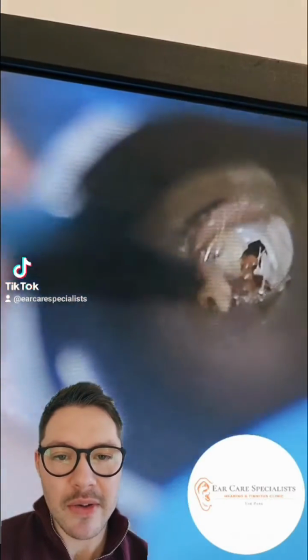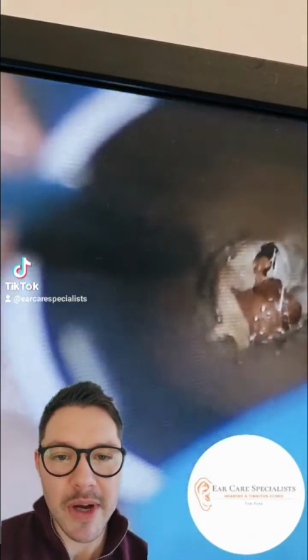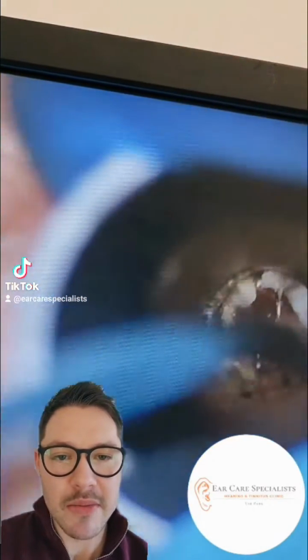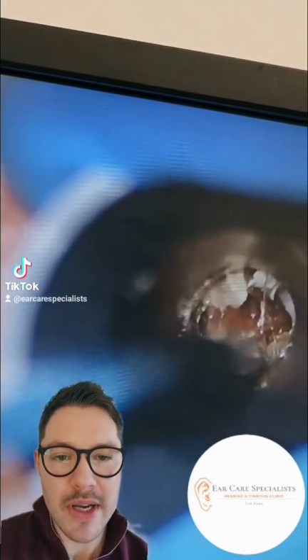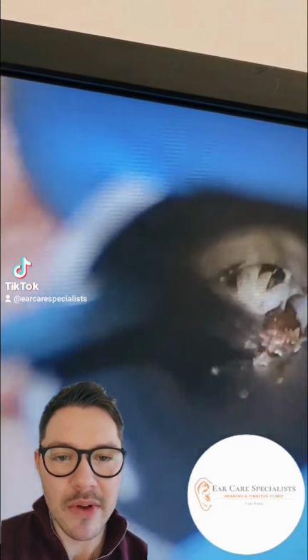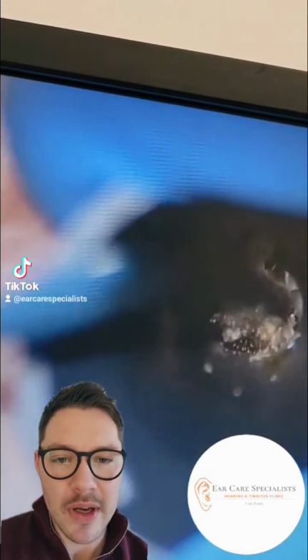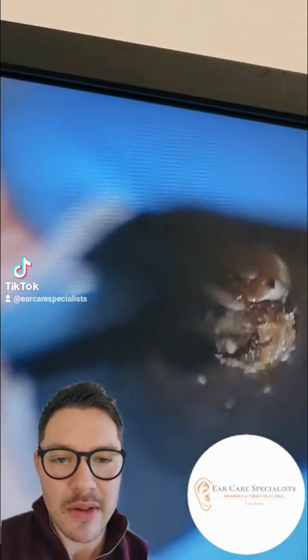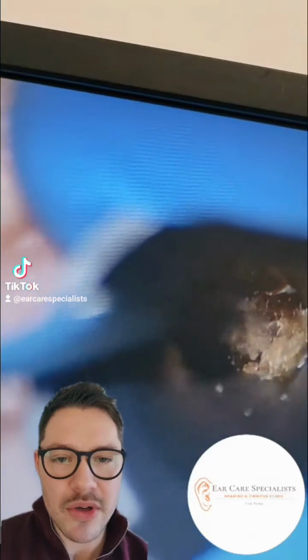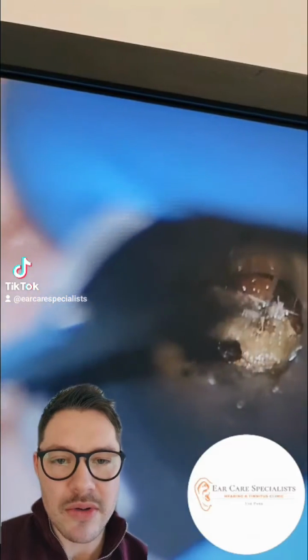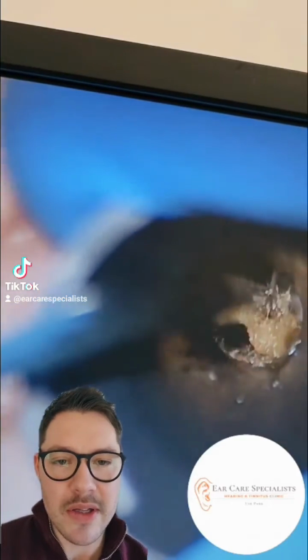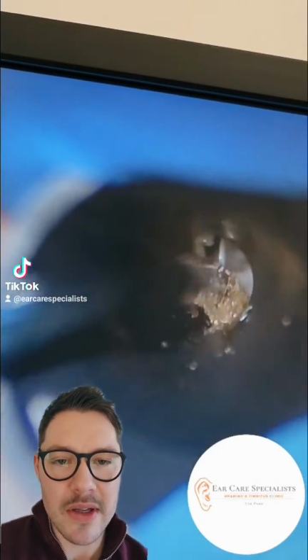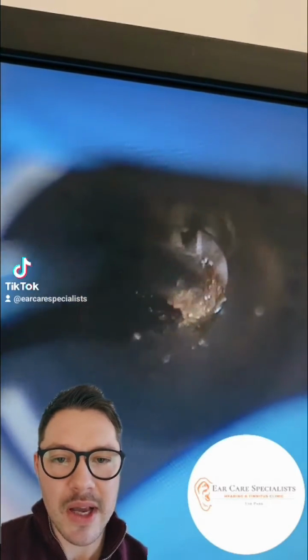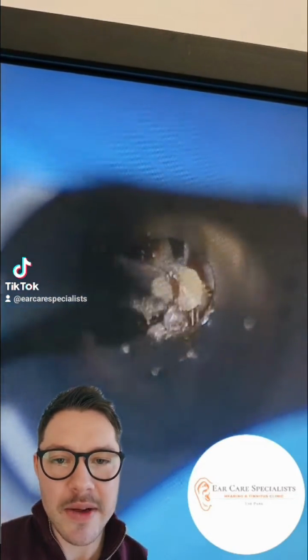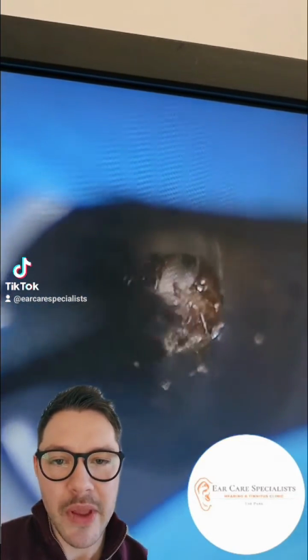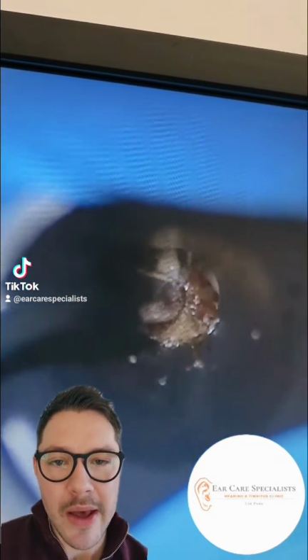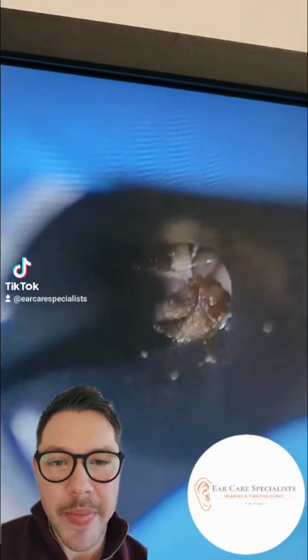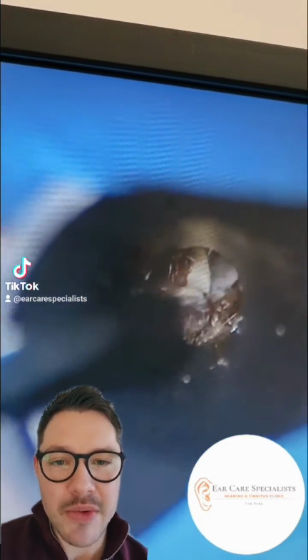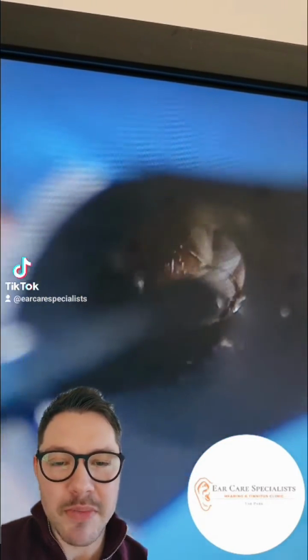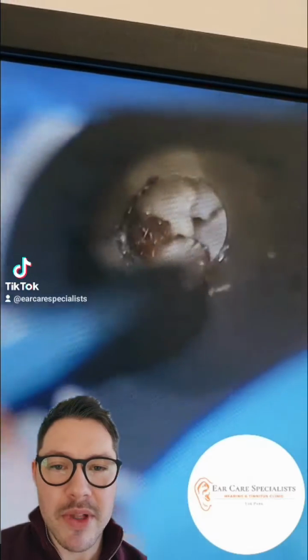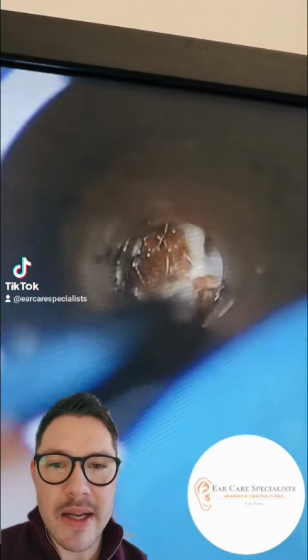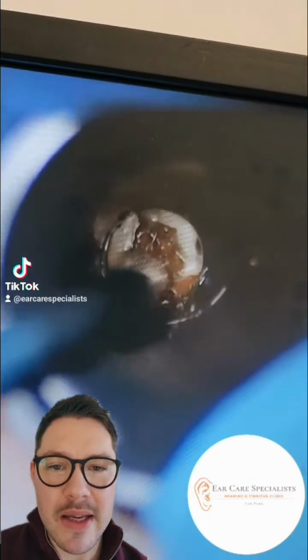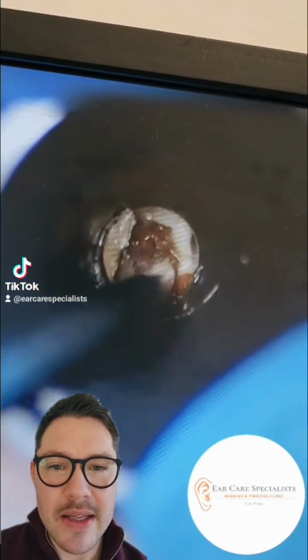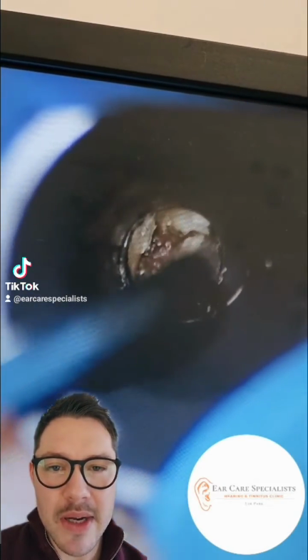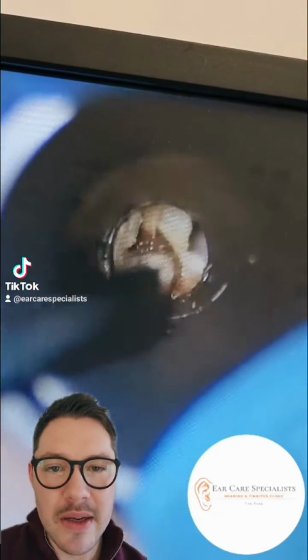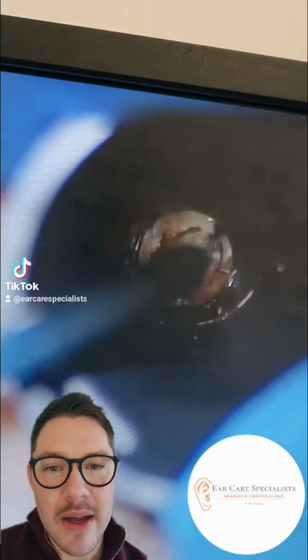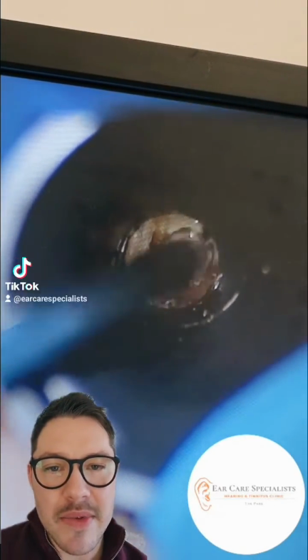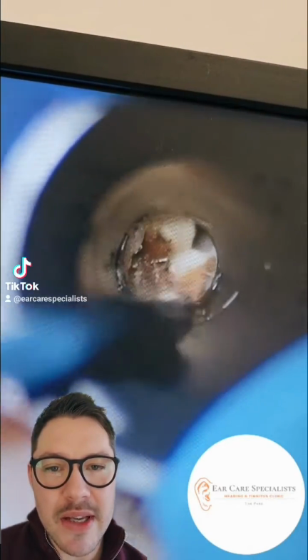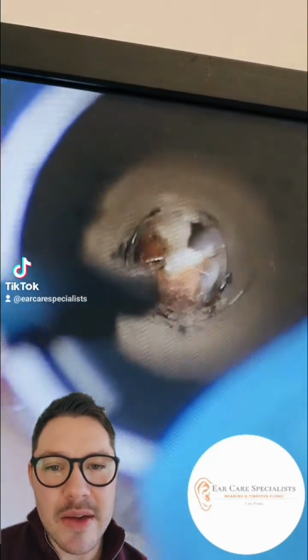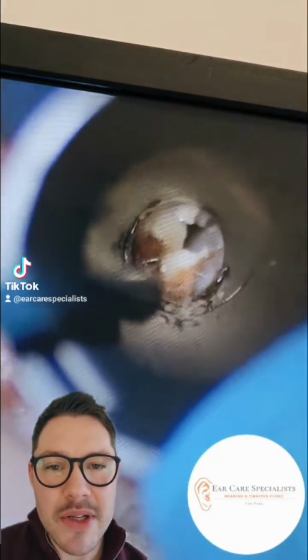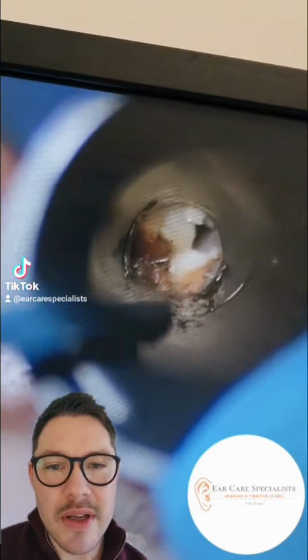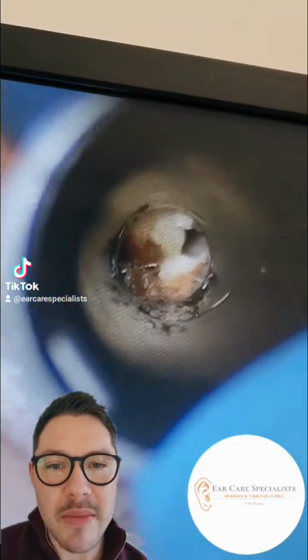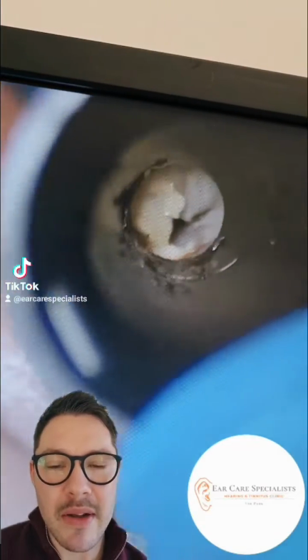Some of that wax comes straight out, goes down the suction nozzle into the sealed canister, and as we start to pull some of the wax out, there you can see this white skin deposit in the background there.